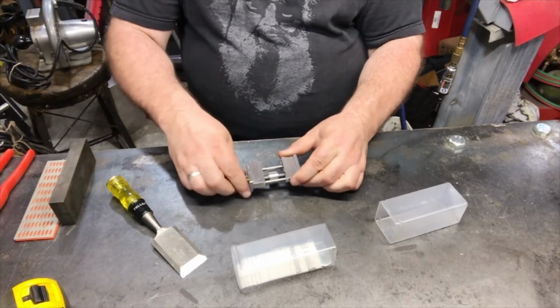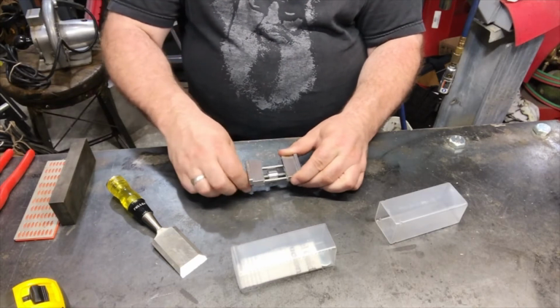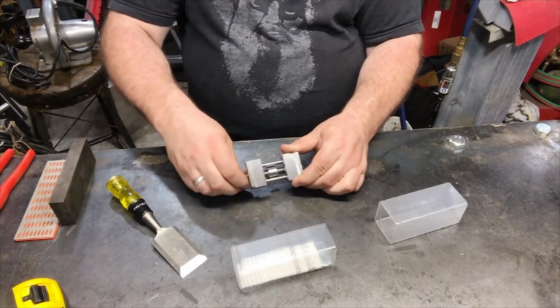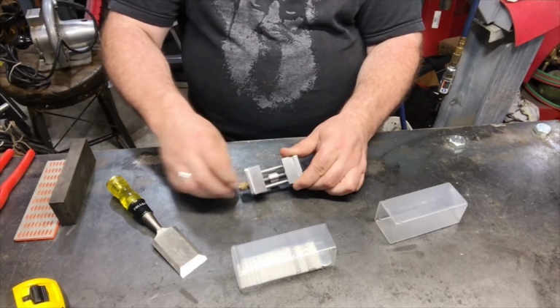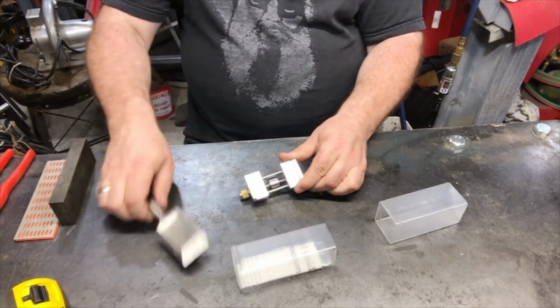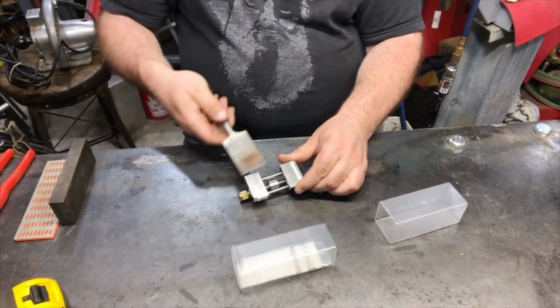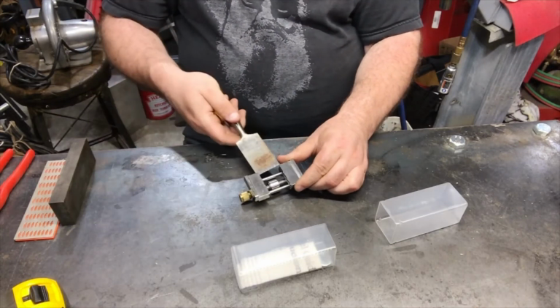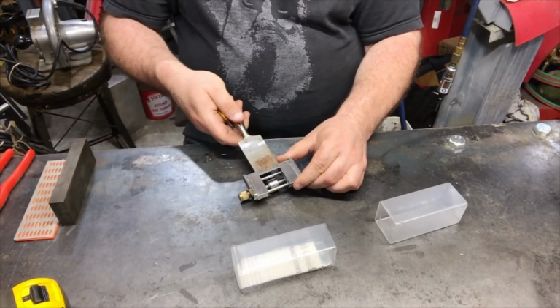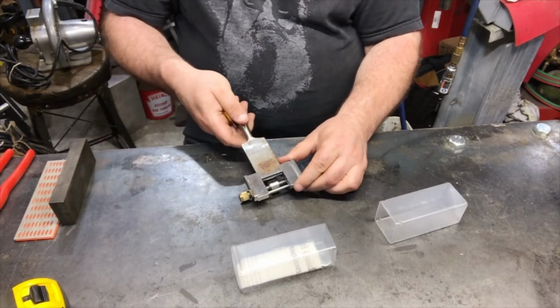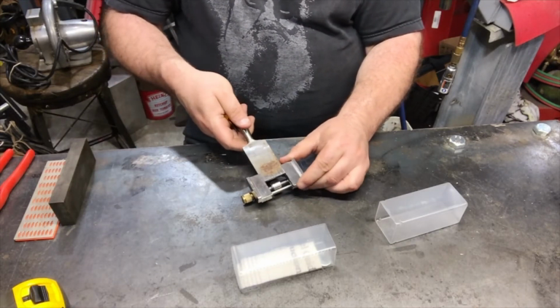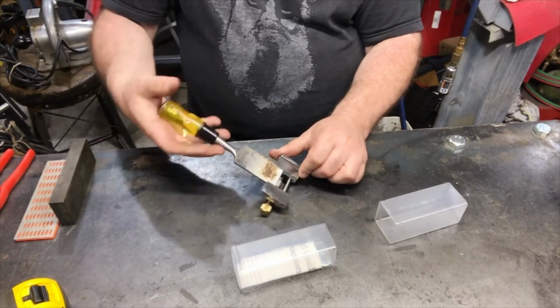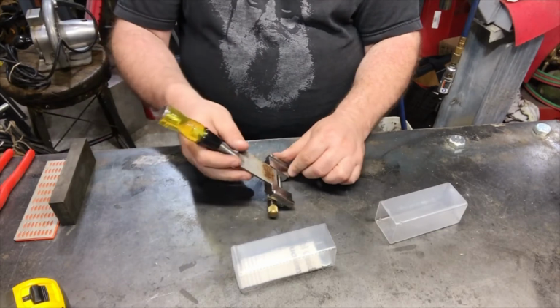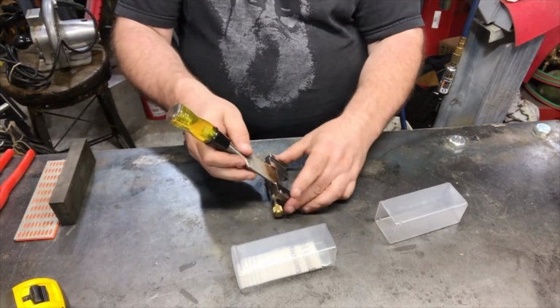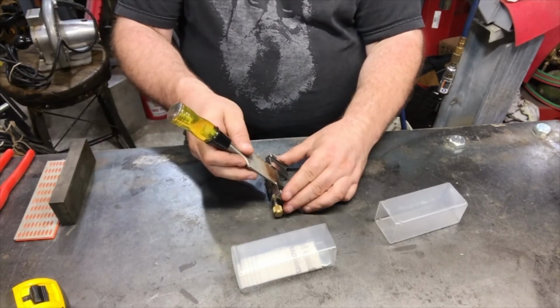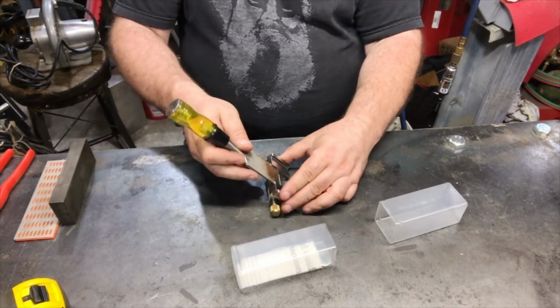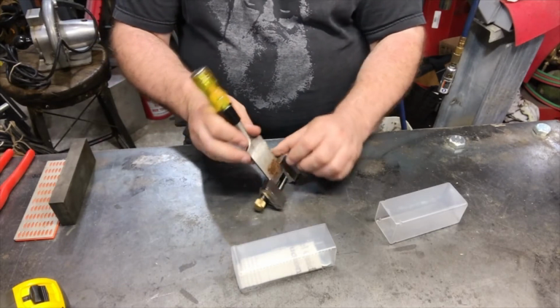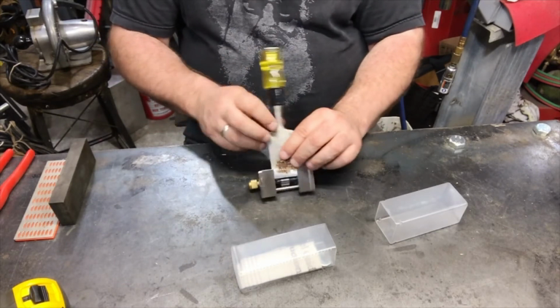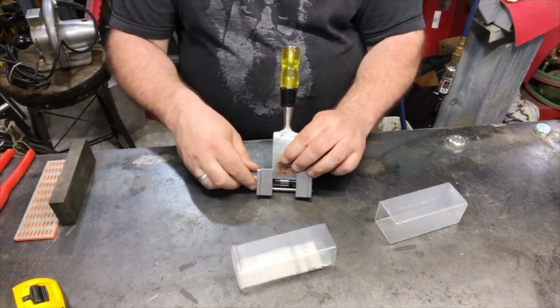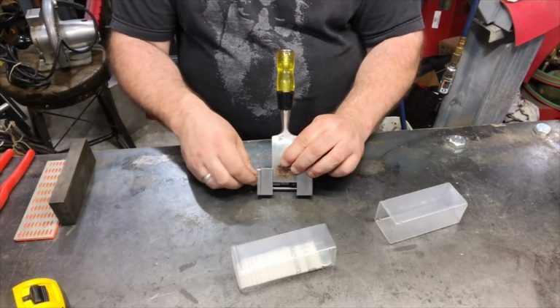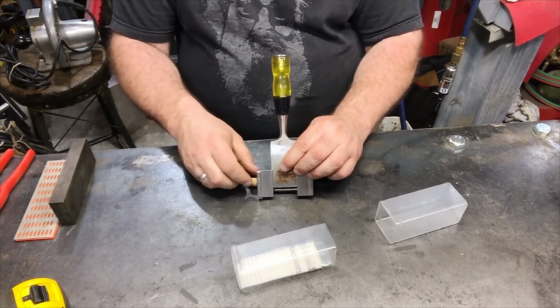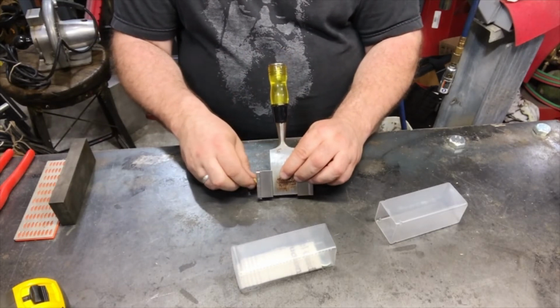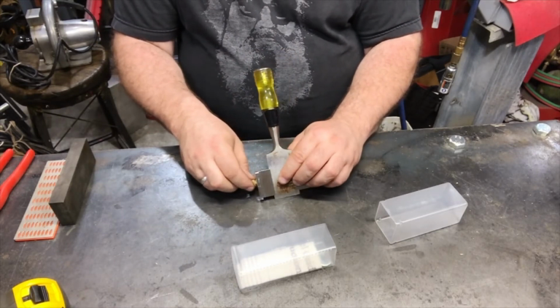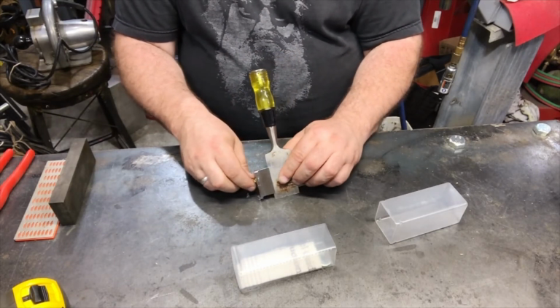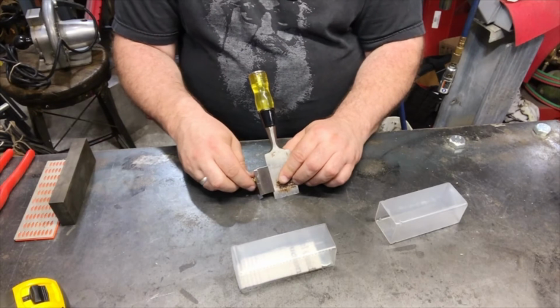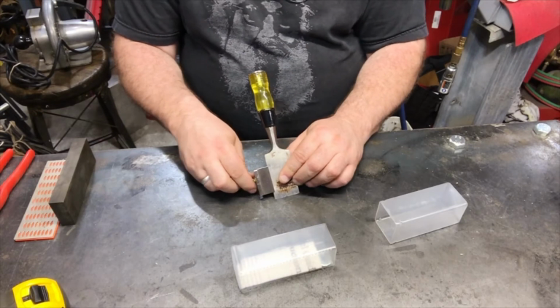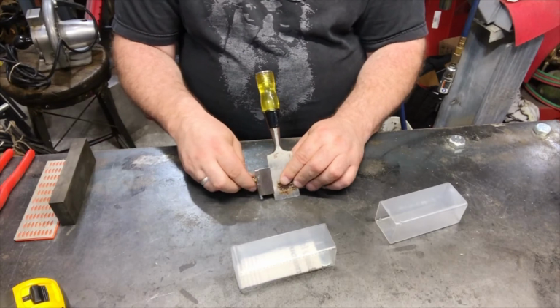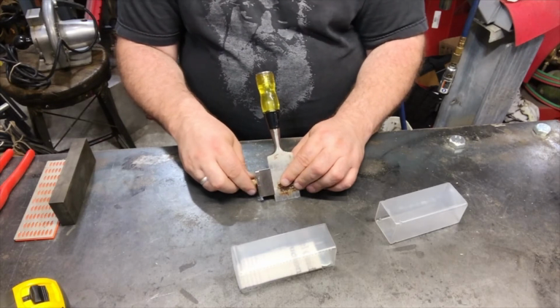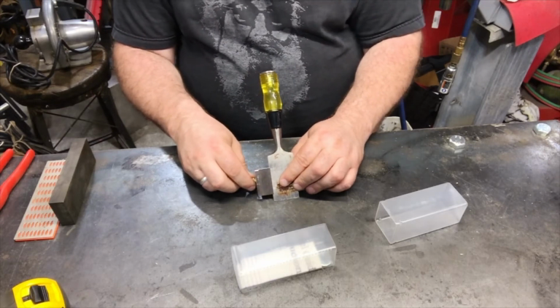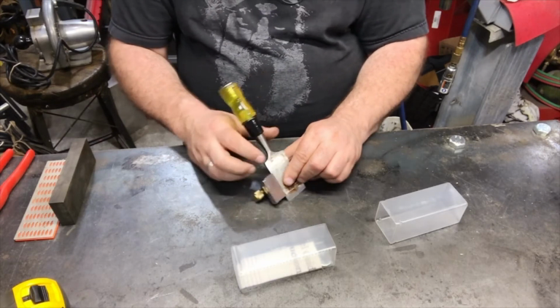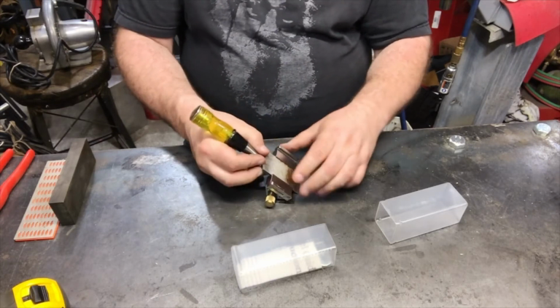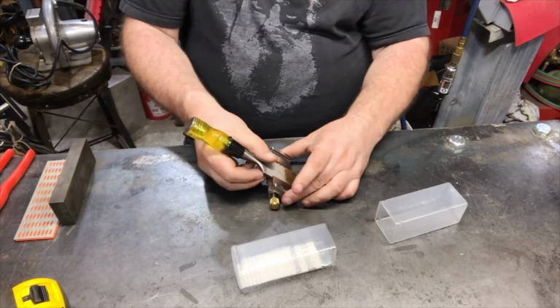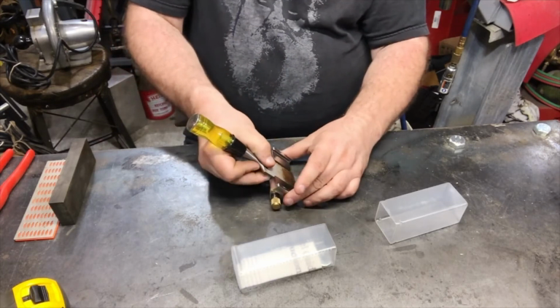I think you're supposed to put the chisel in like this, and that's supposed to go like so. Now how the hell does this work? Okay, it goes like so.